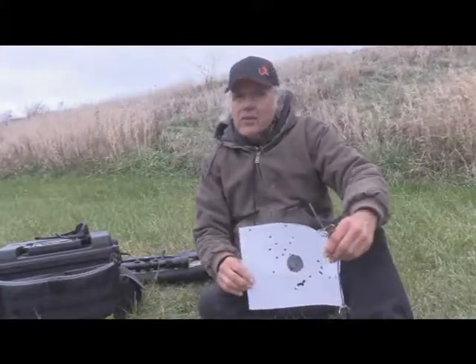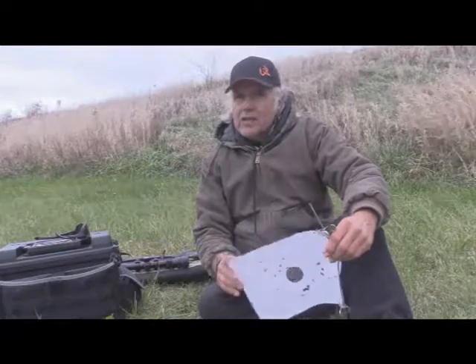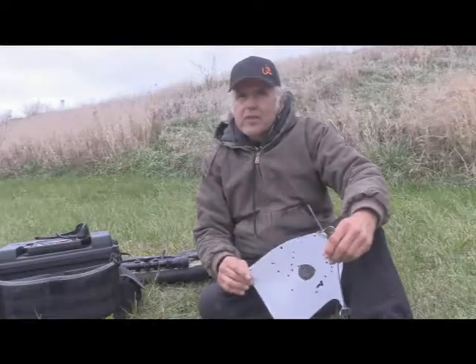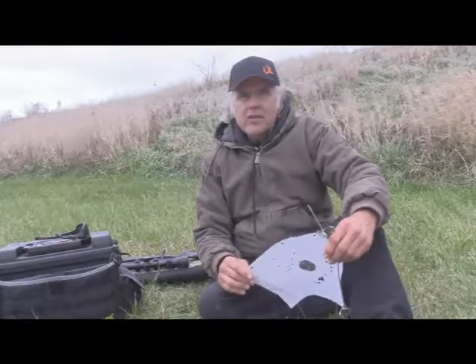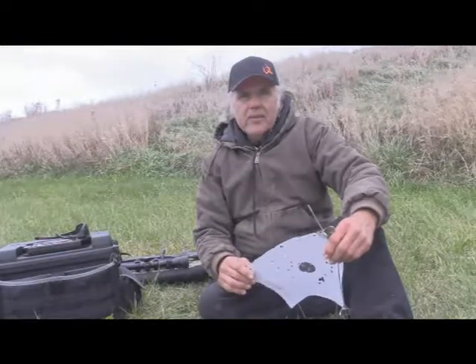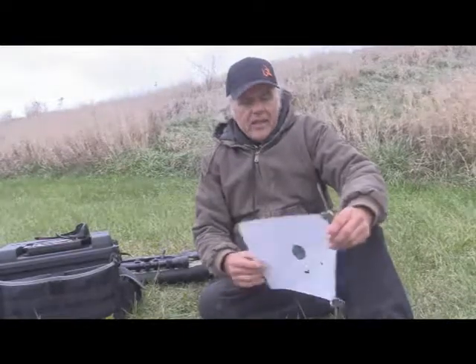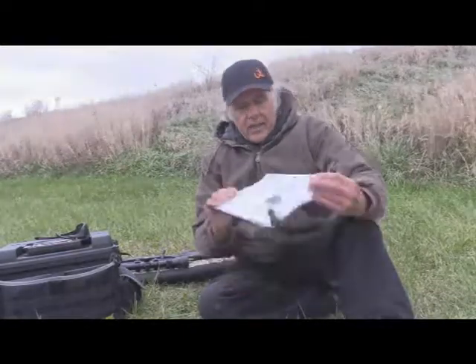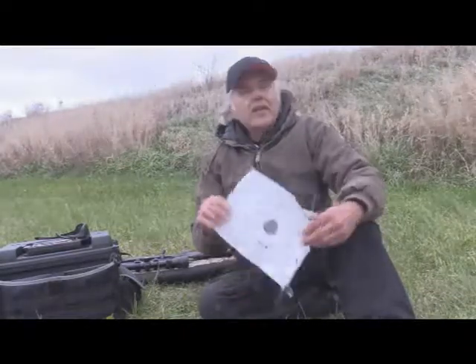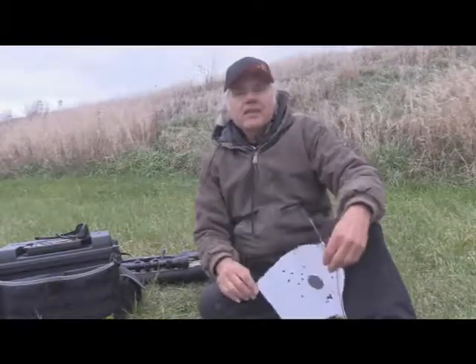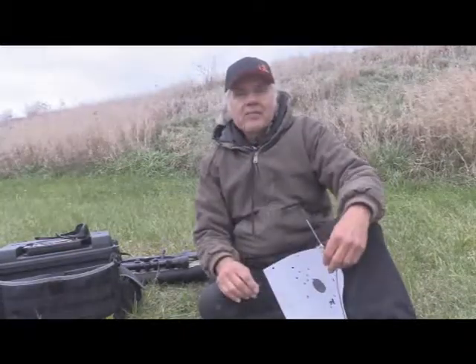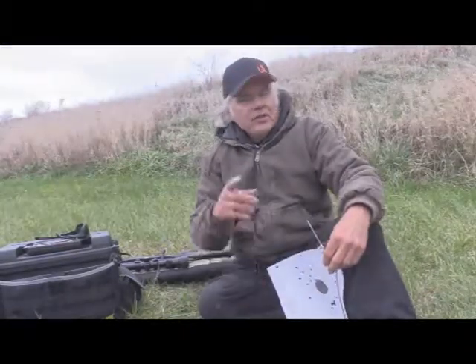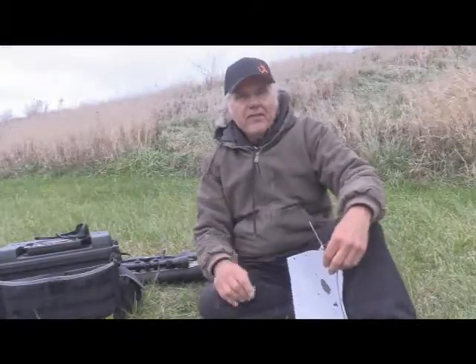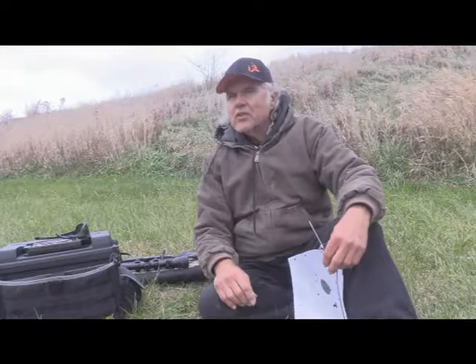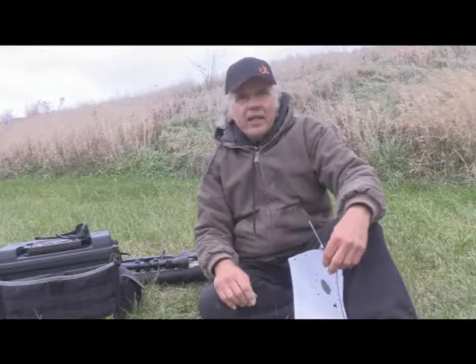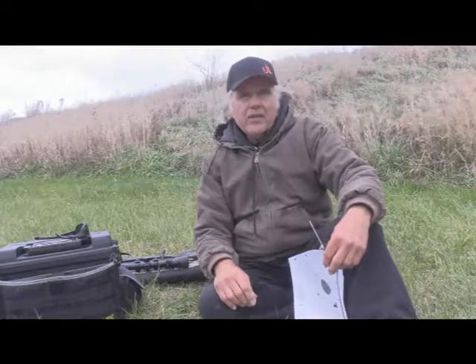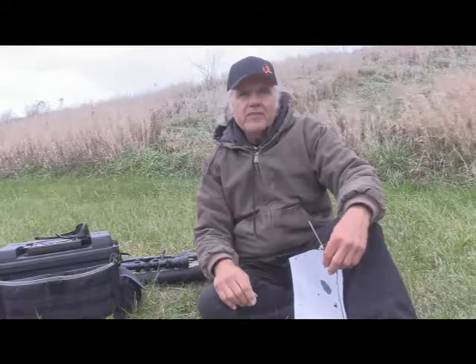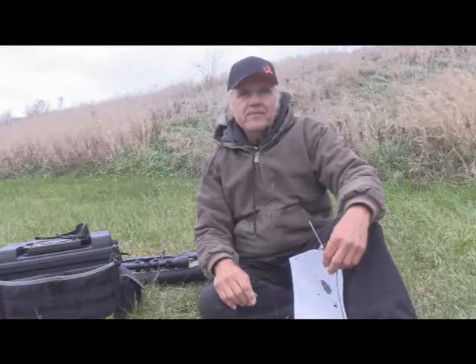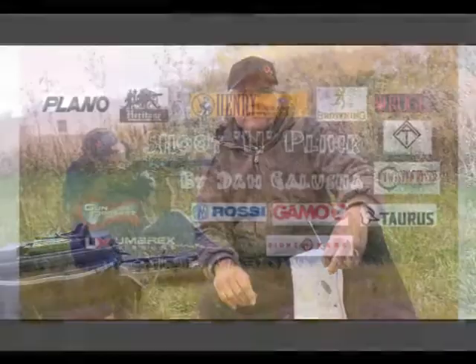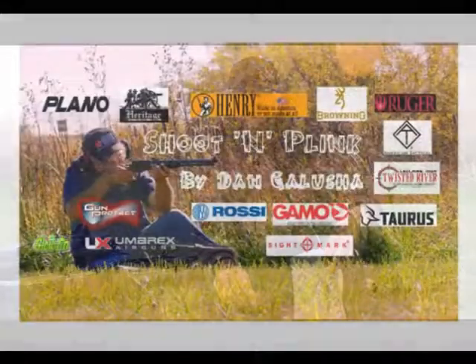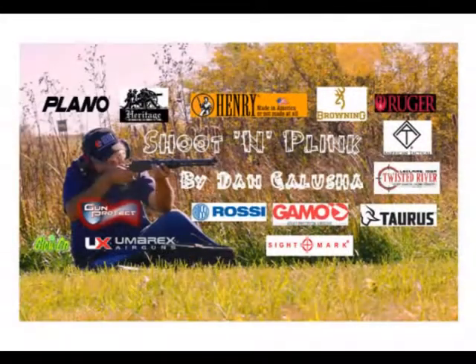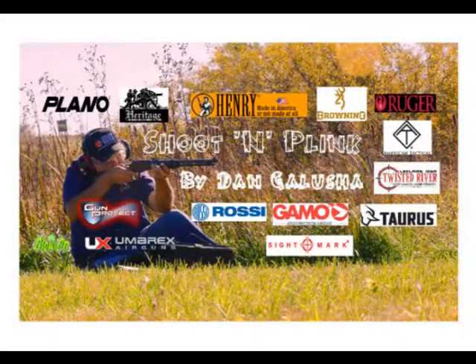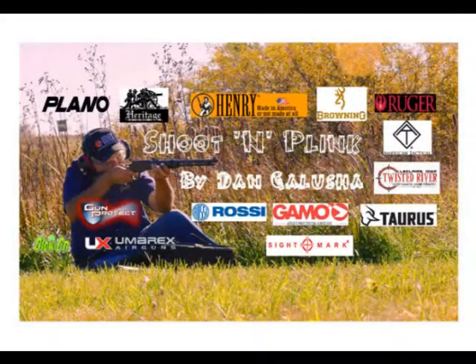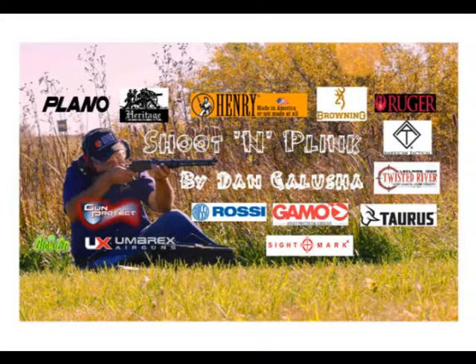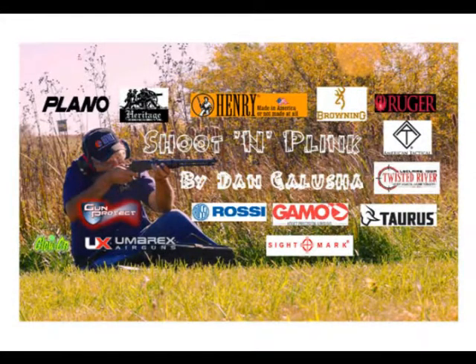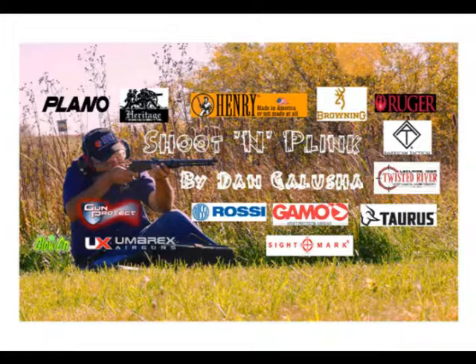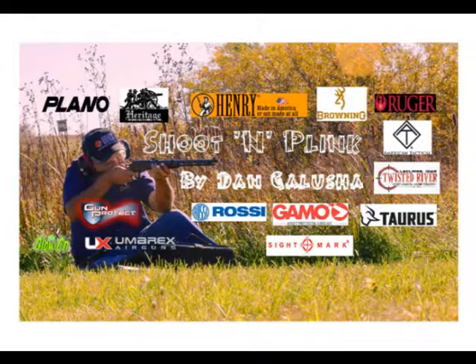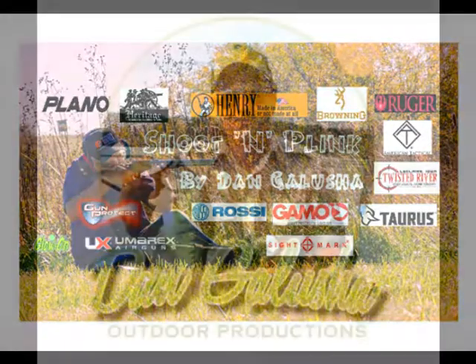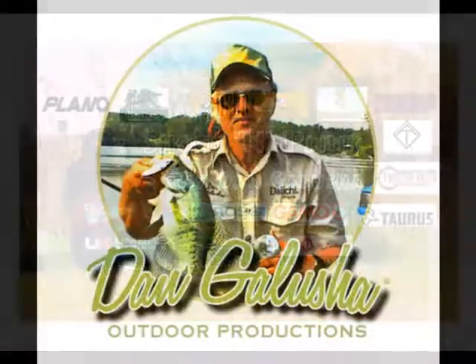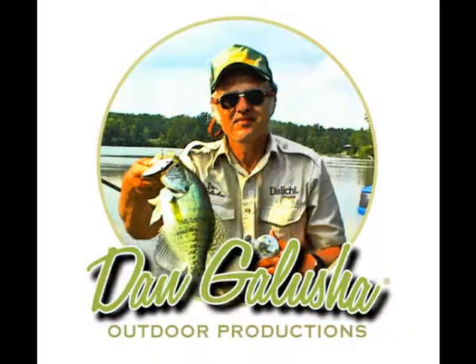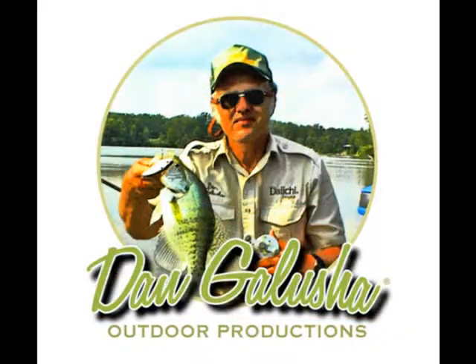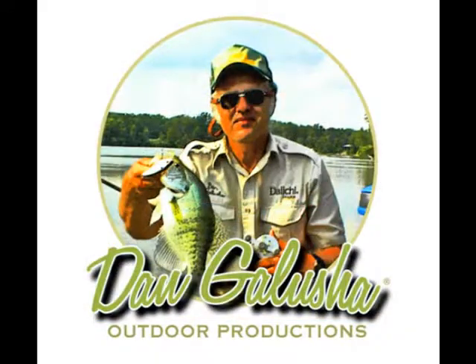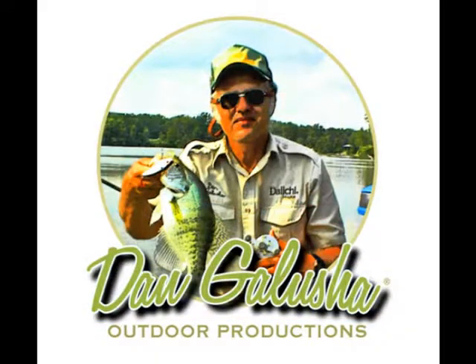Anyway, until next time, shoot safe and have a great day of plinking.